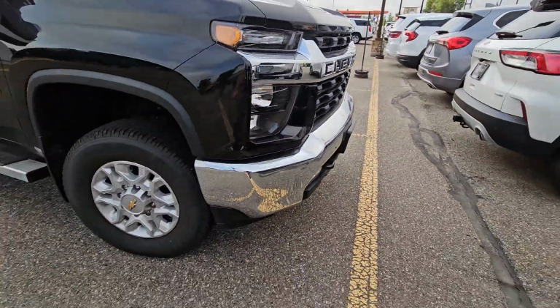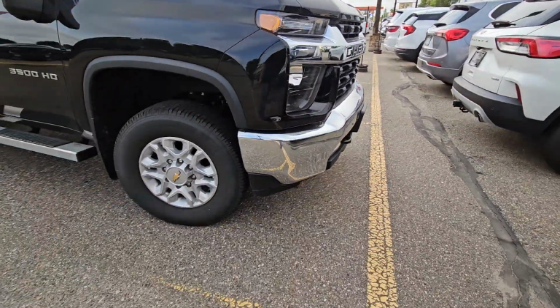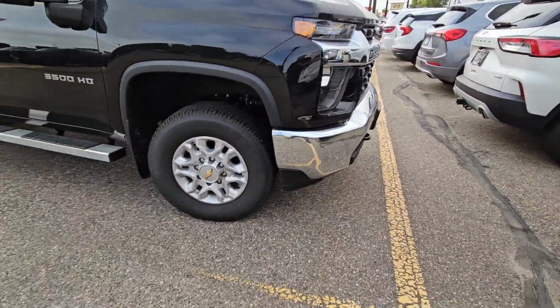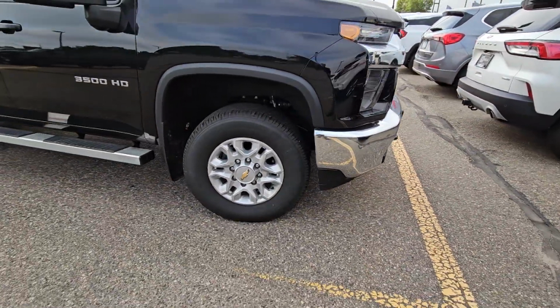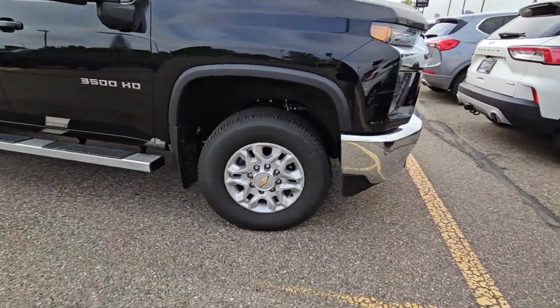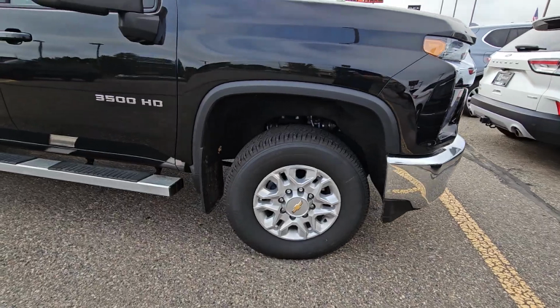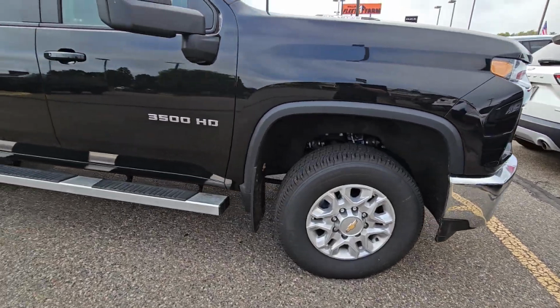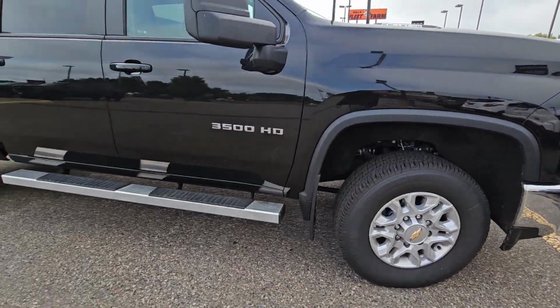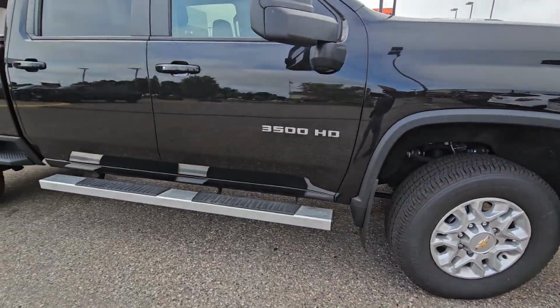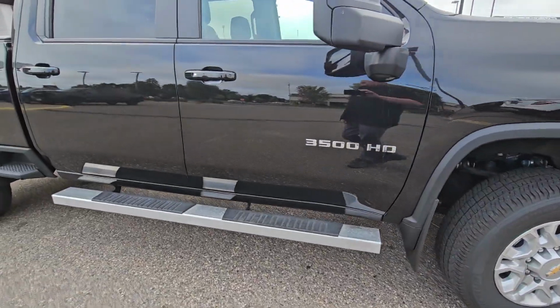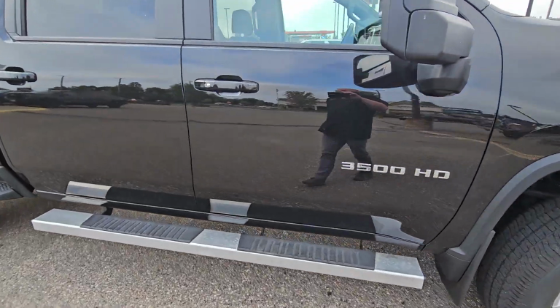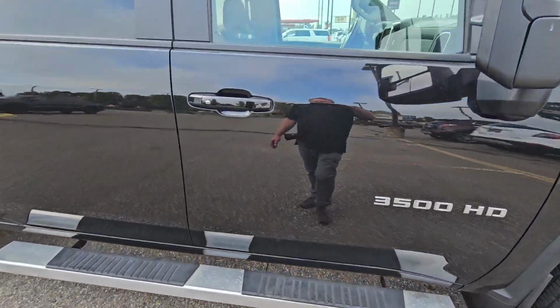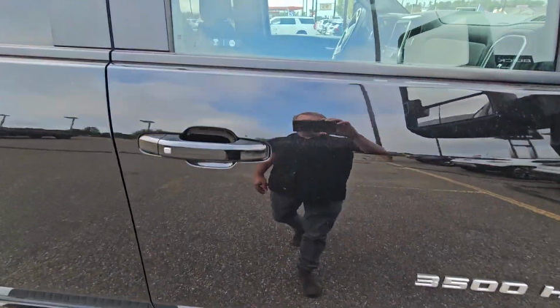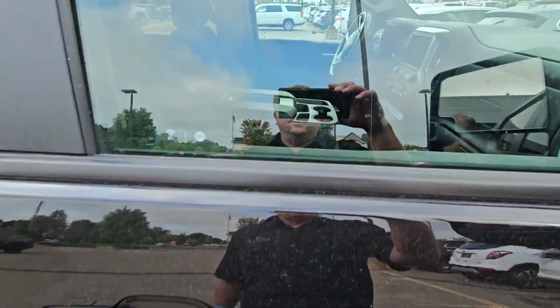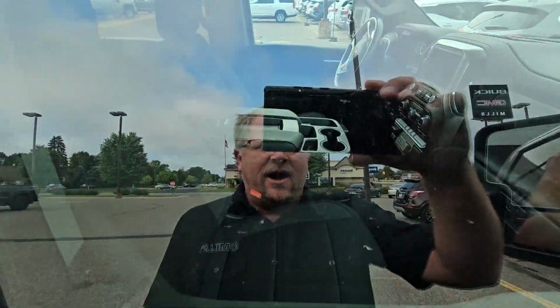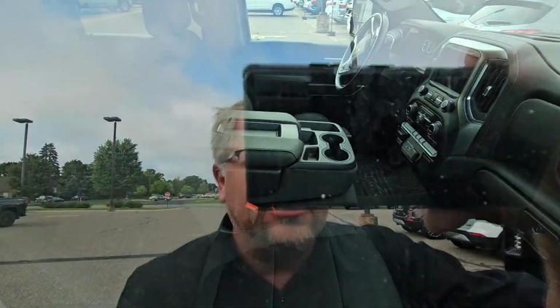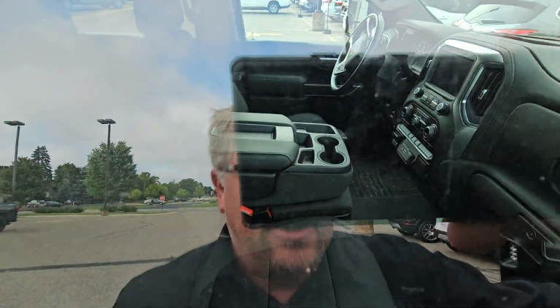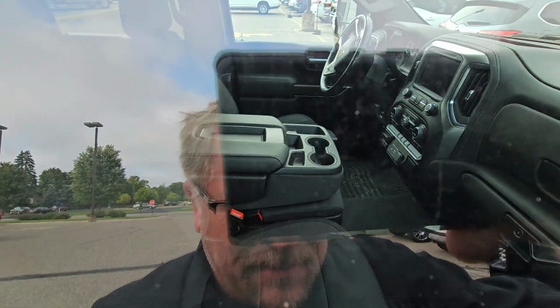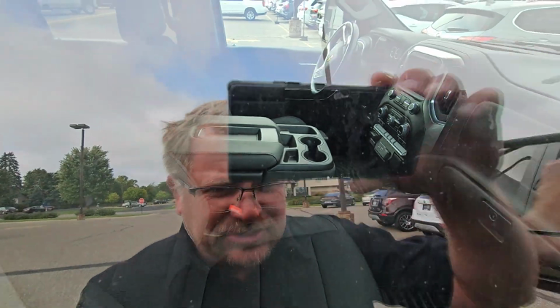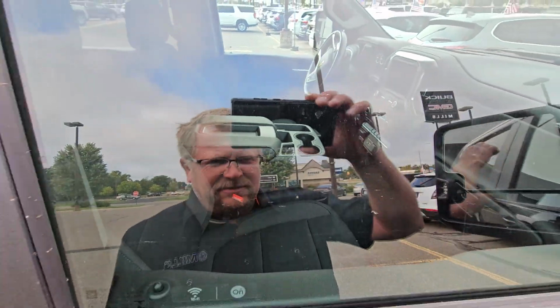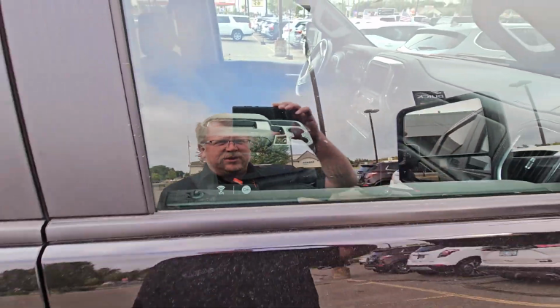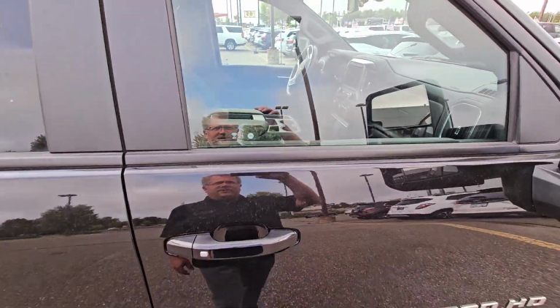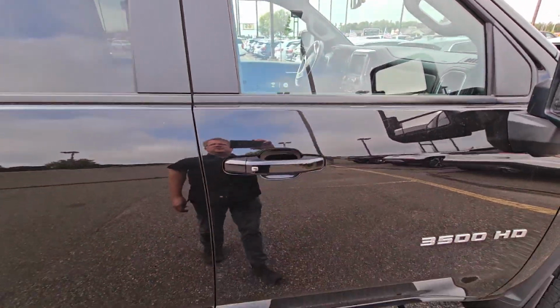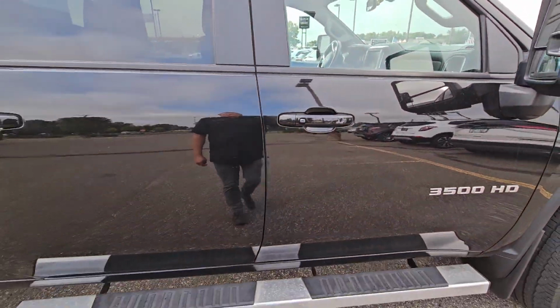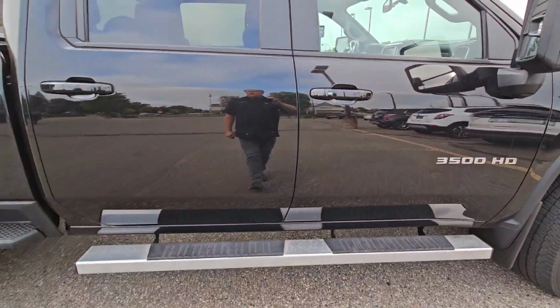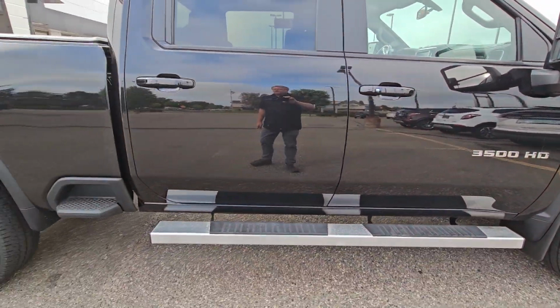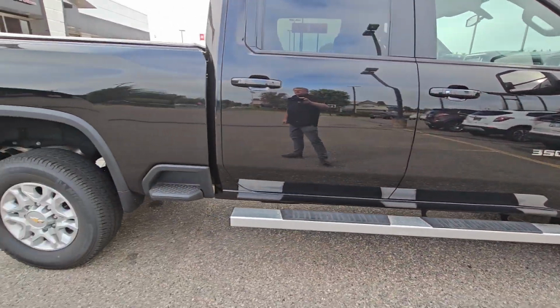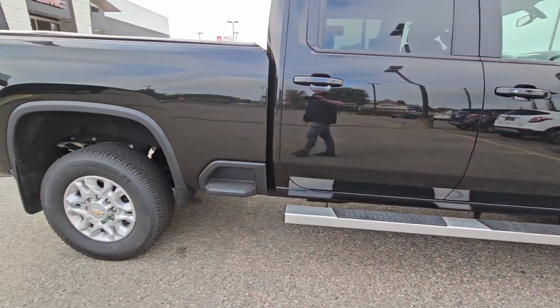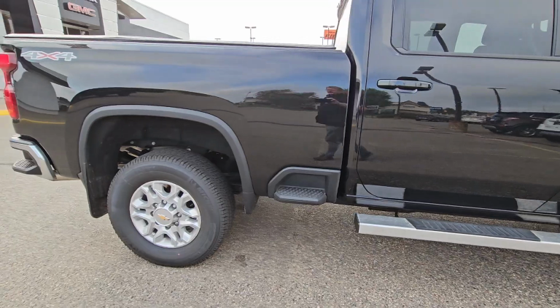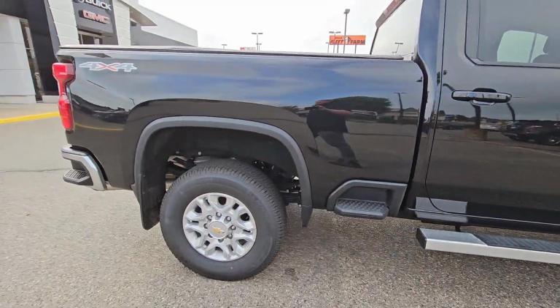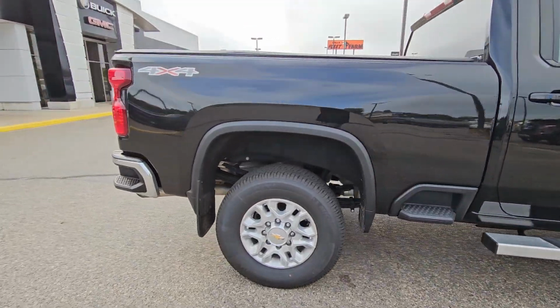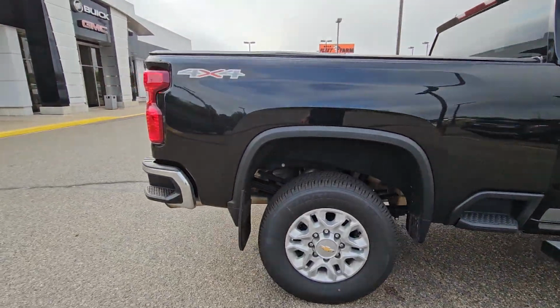Heated seats, remote start, heated steering wheel, LT cloth, it's going to be locked. Bench seat, trailer brakes. Here's your truck, man, but I kind of need a now decision.